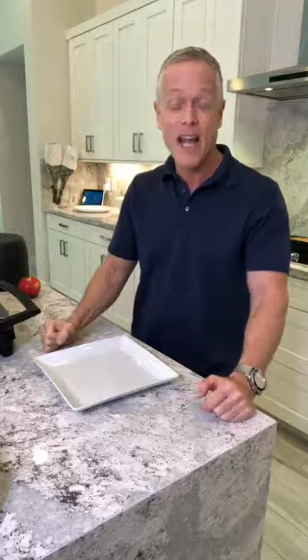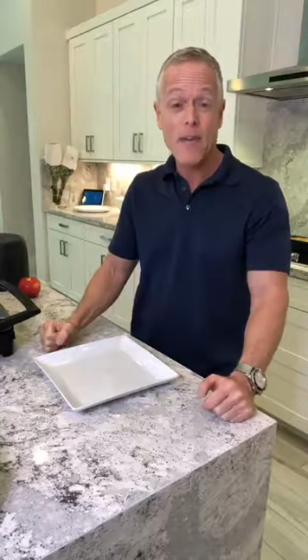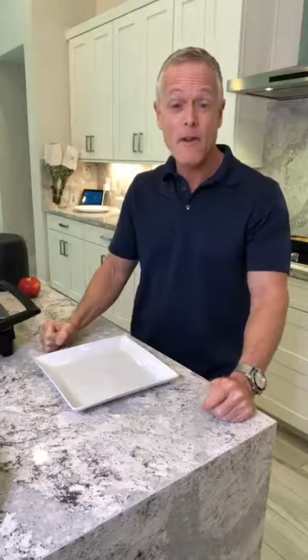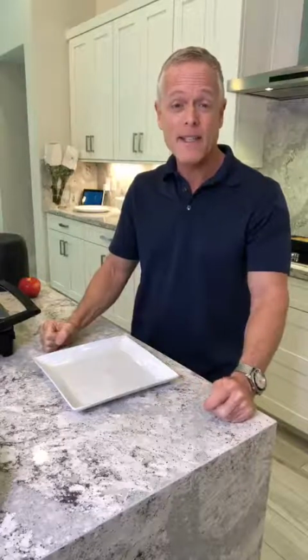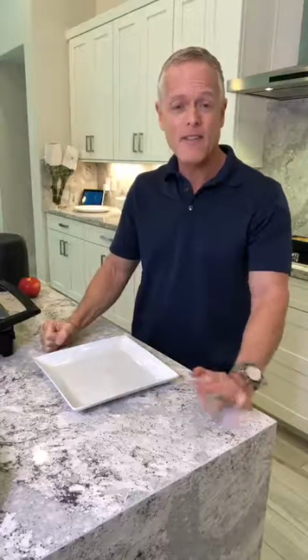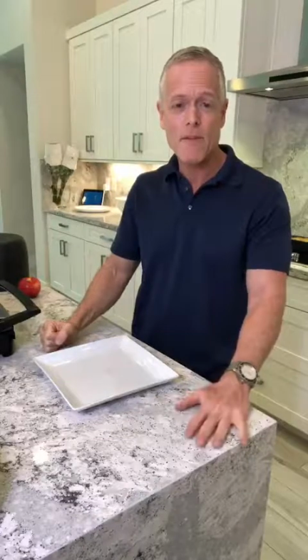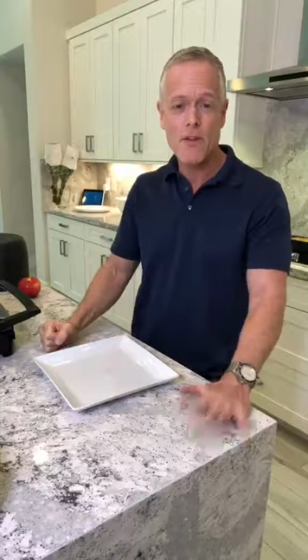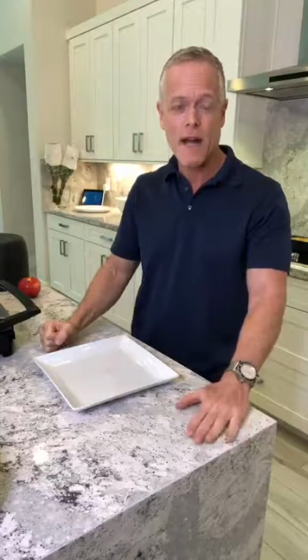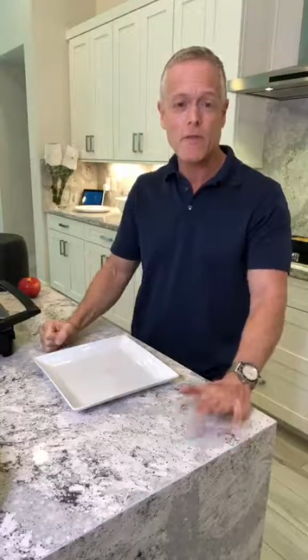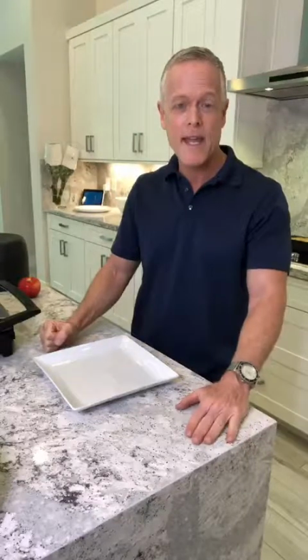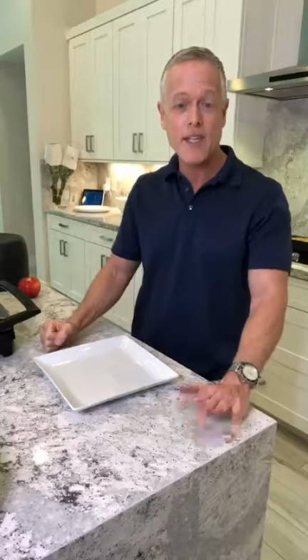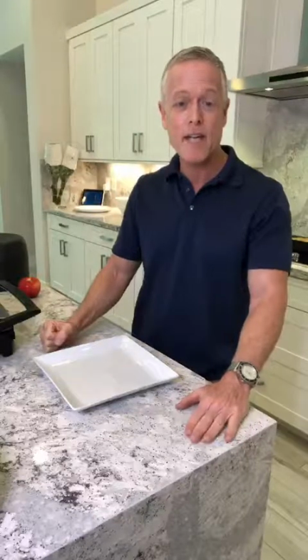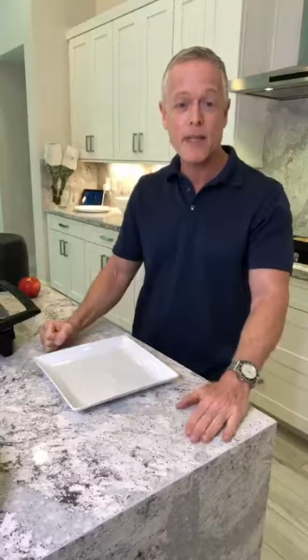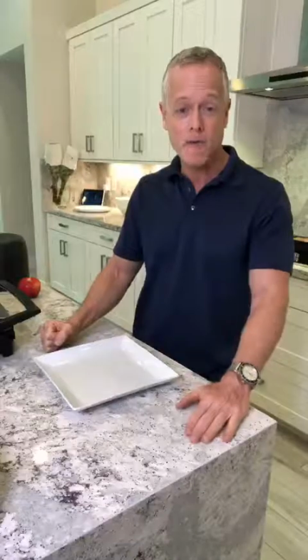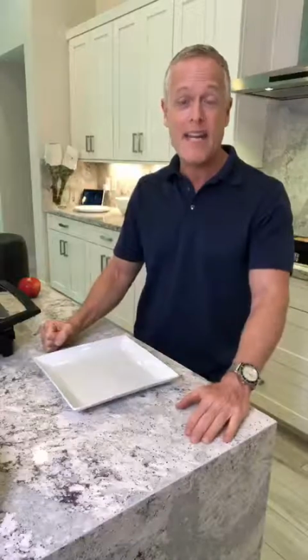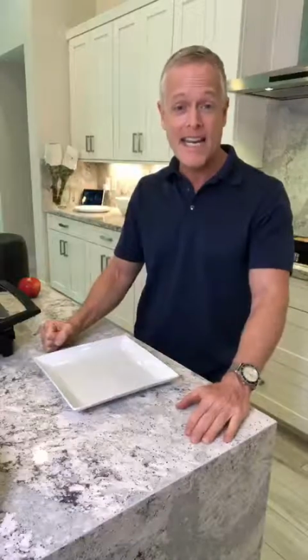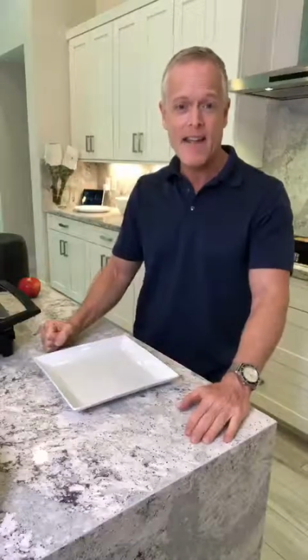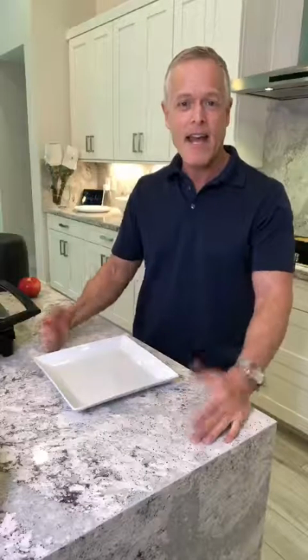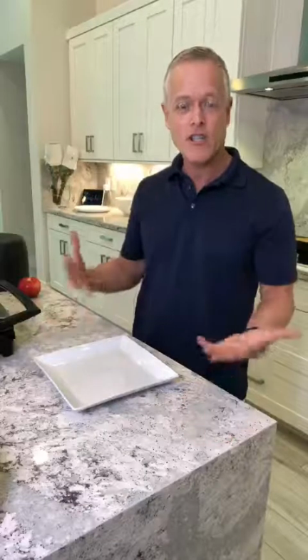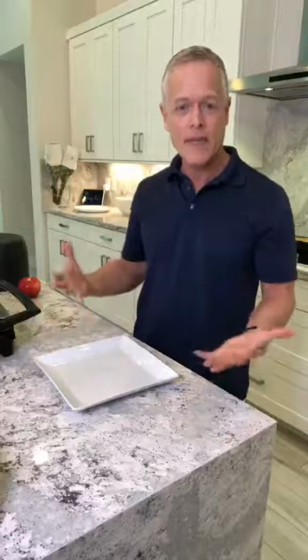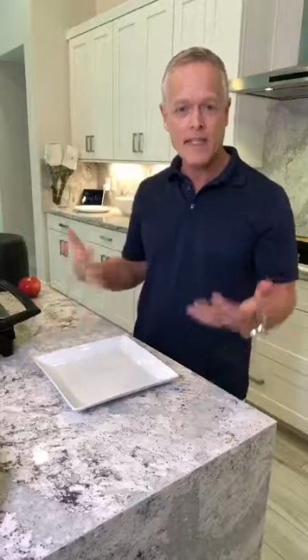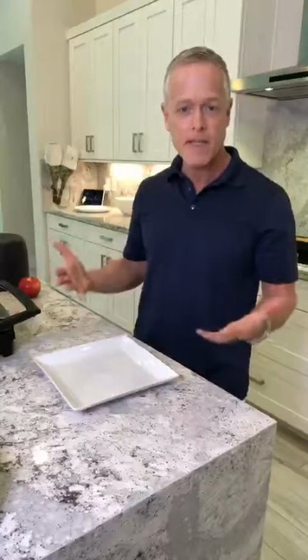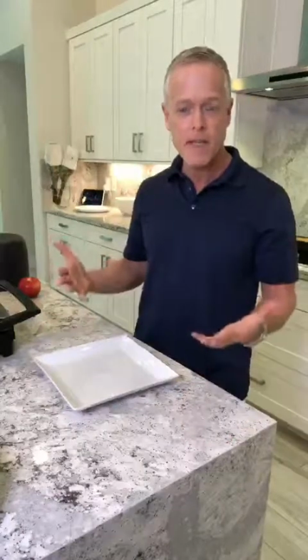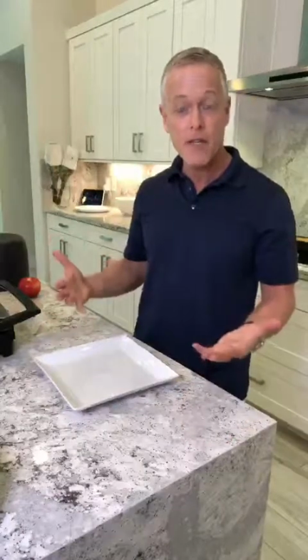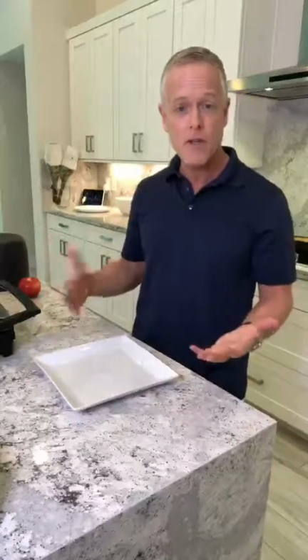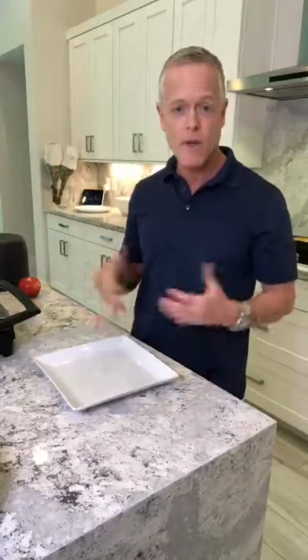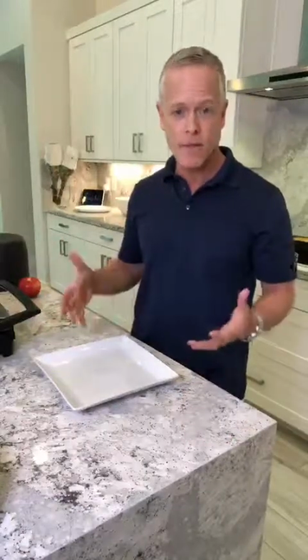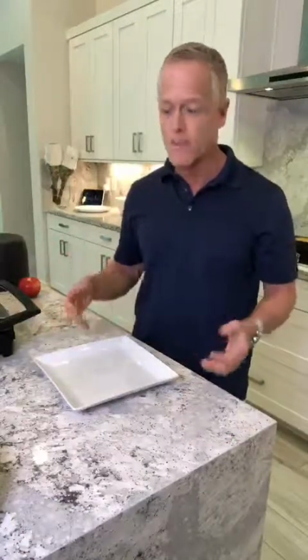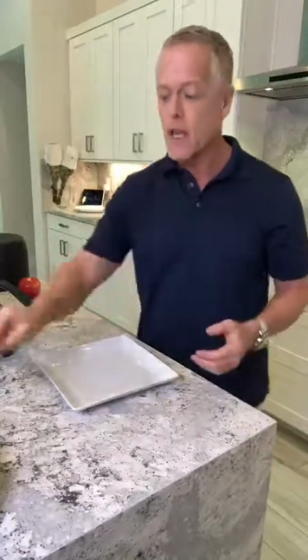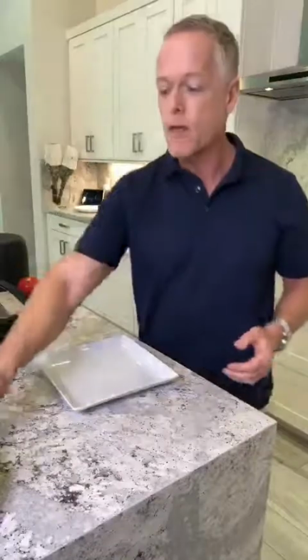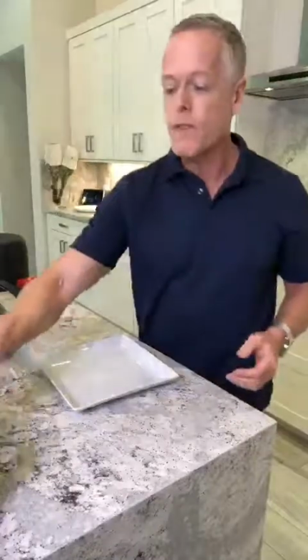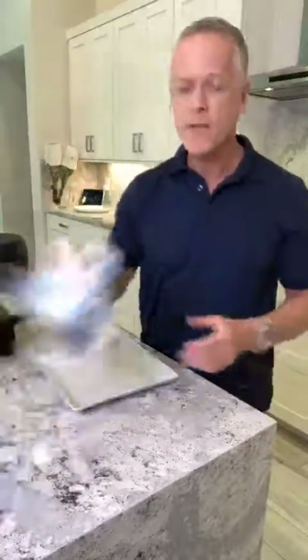Hello everyone, Monty here. Today I'm going to show you how to make a chicken meatloaf panini and just how quick it is to make some of these dishes when you have food prepped. First I'm going to build the sandwich and then put it in the panini maker.